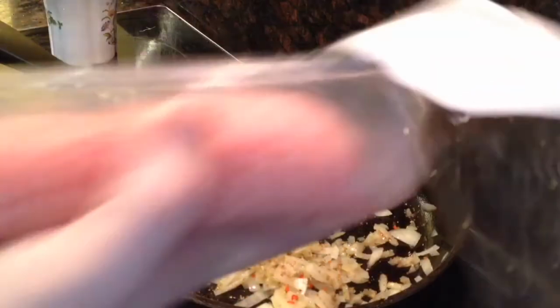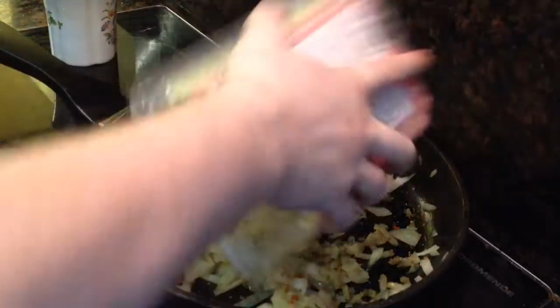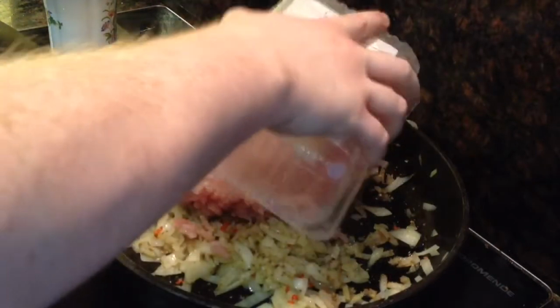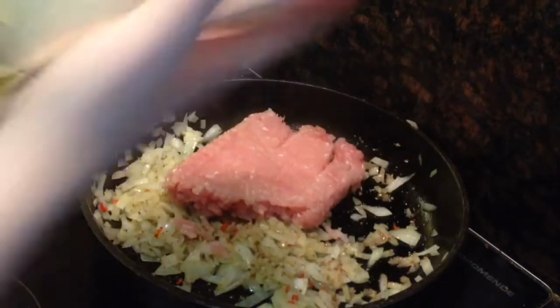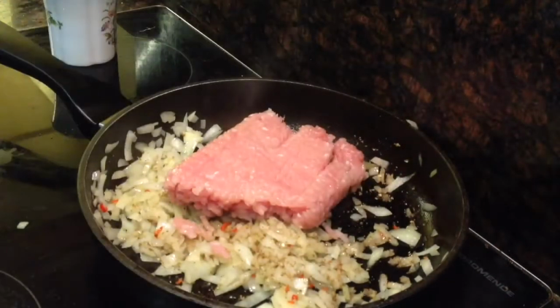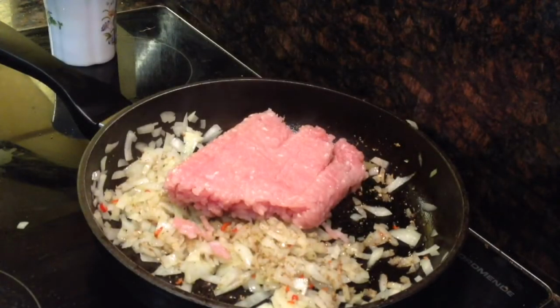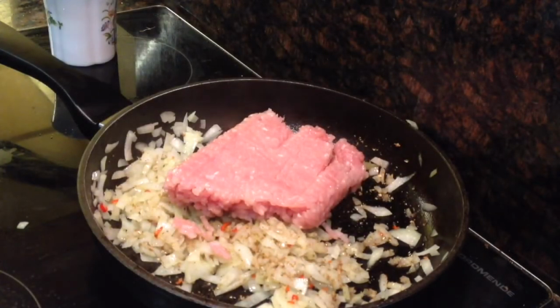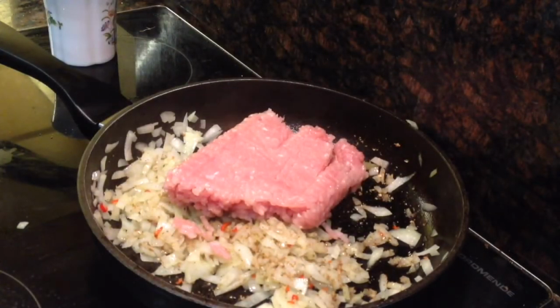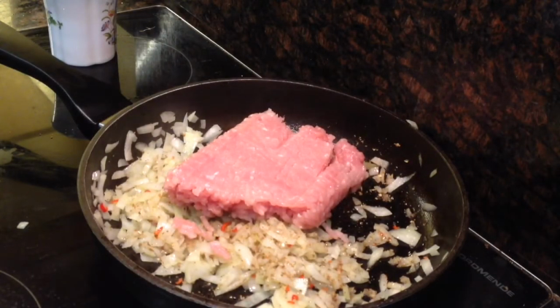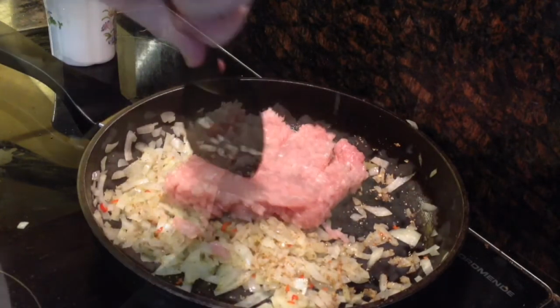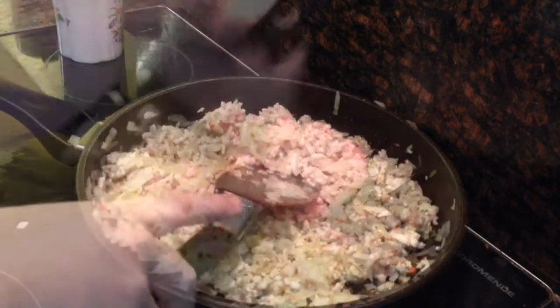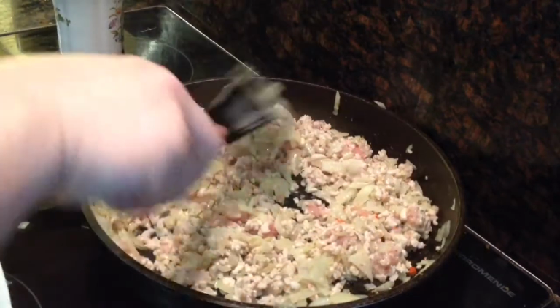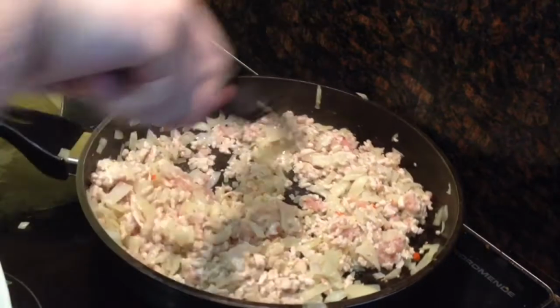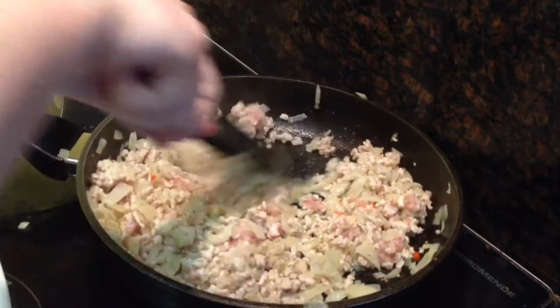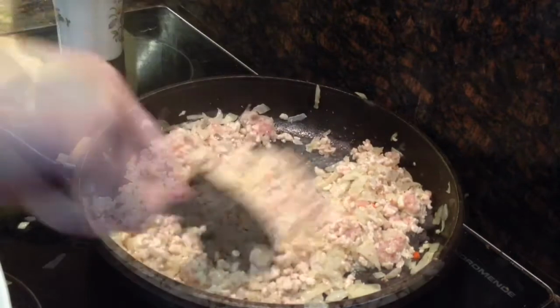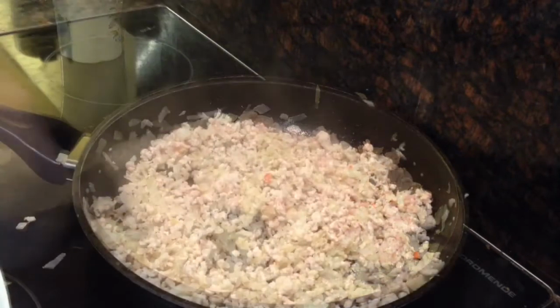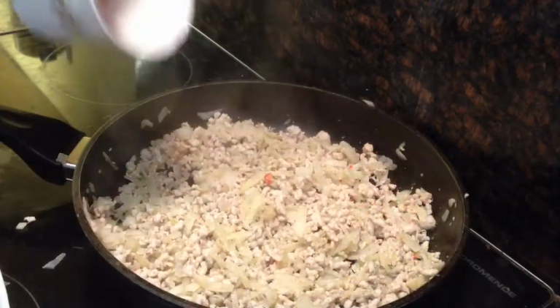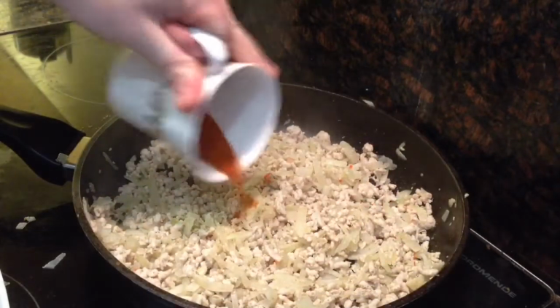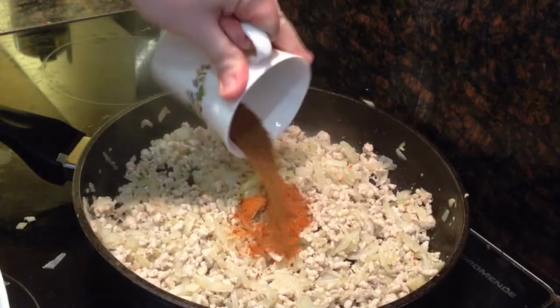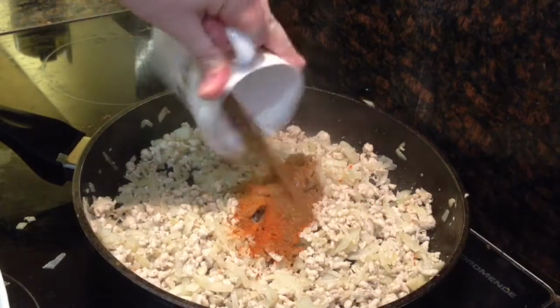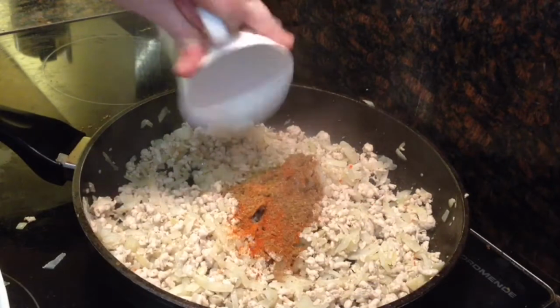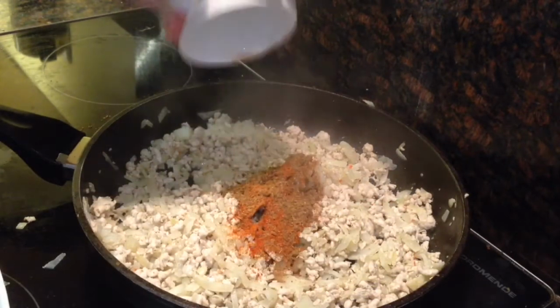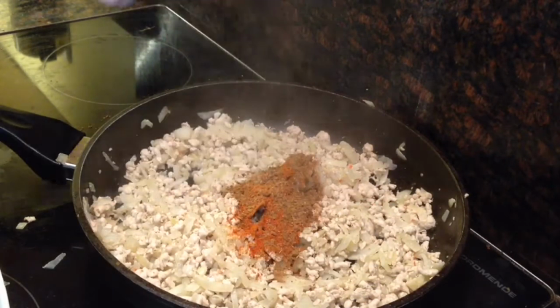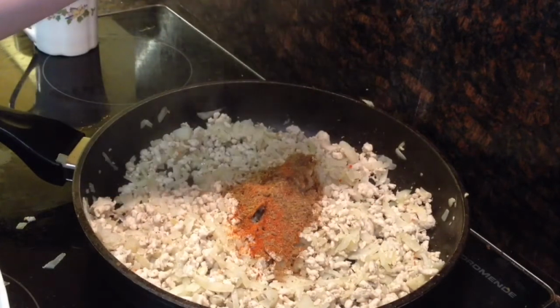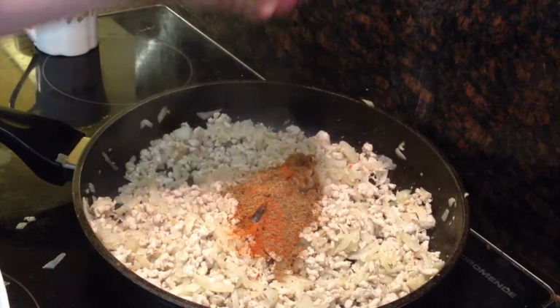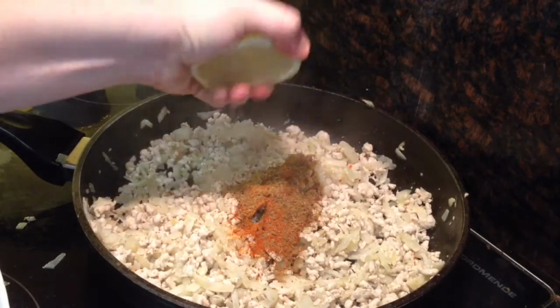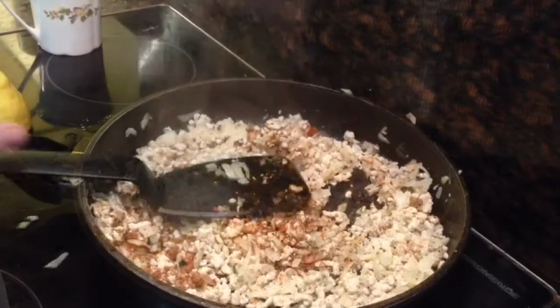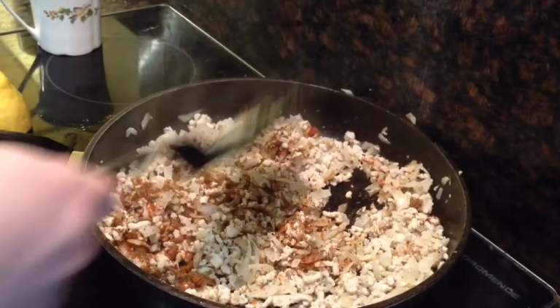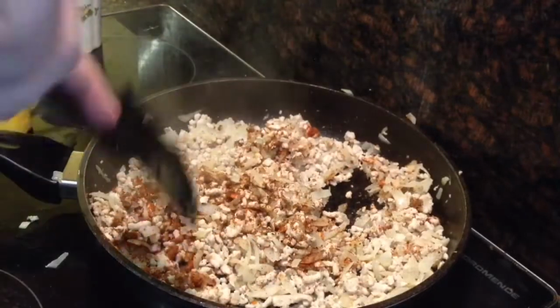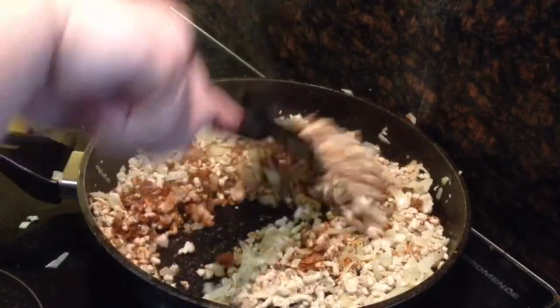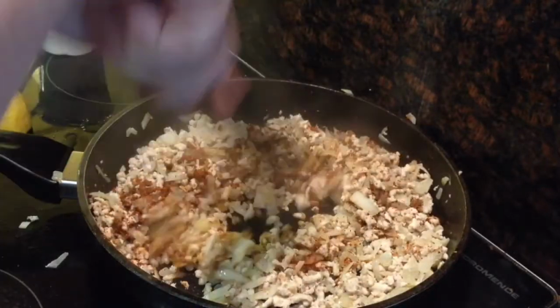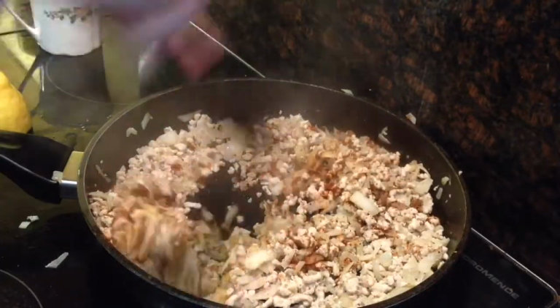Then I added some turkey mince, 500 grams. You could also use chicken mince or corn if you wanted to make it vegetarian. Cook for 10 minutes before adding the garam masala, chilli and cumin powder, followed by the juice of half a lemon, and mix it up.